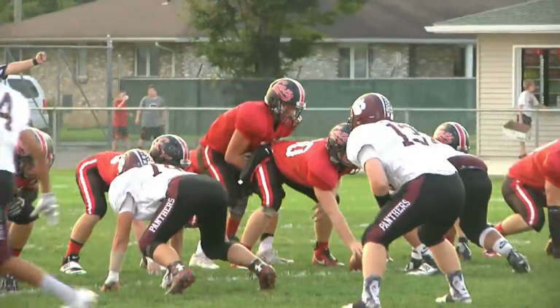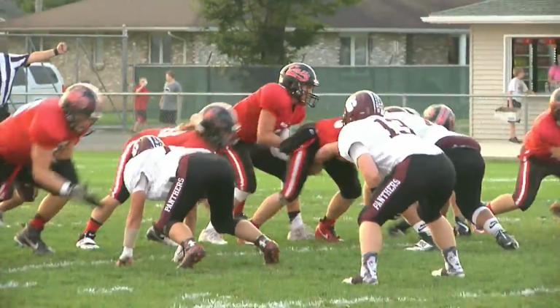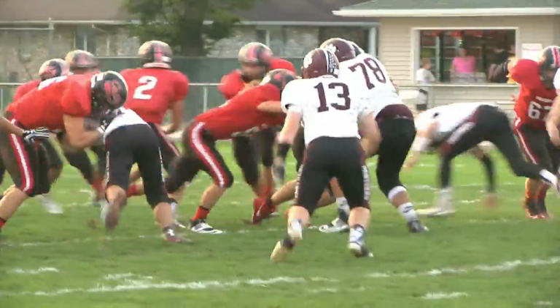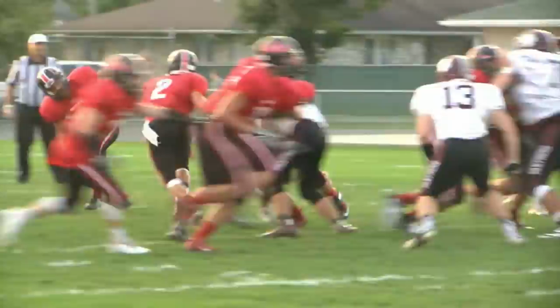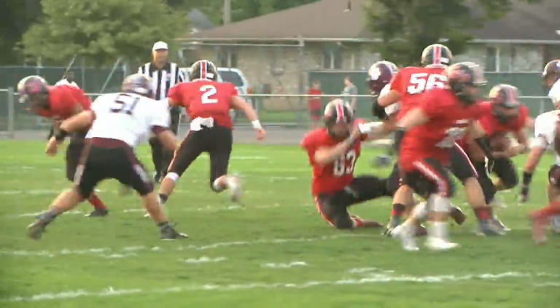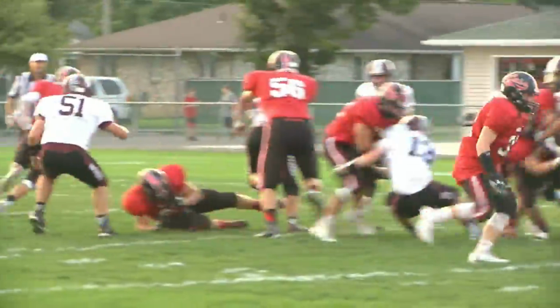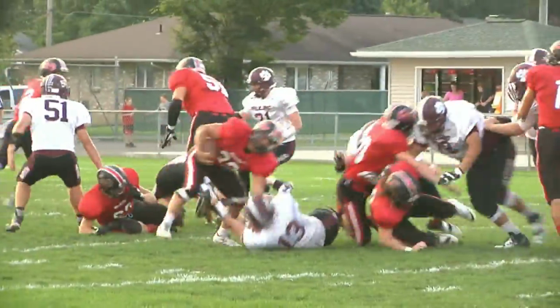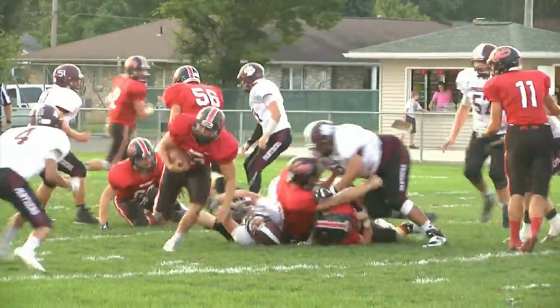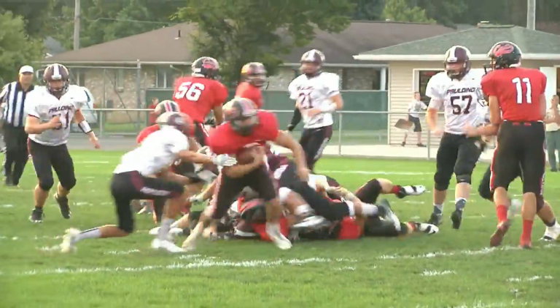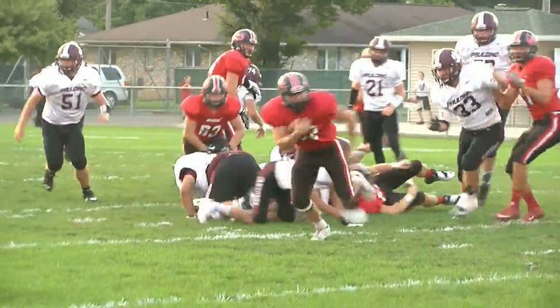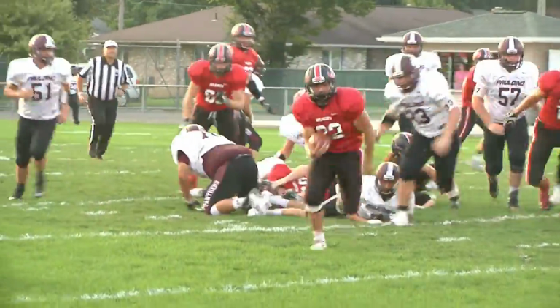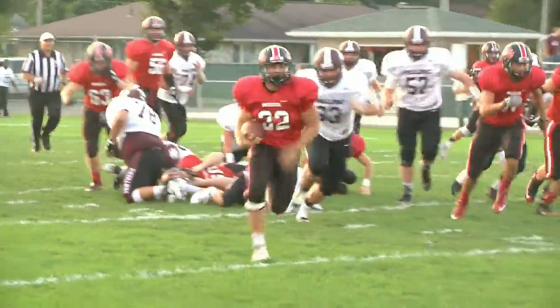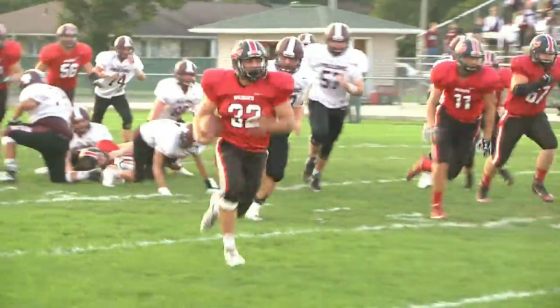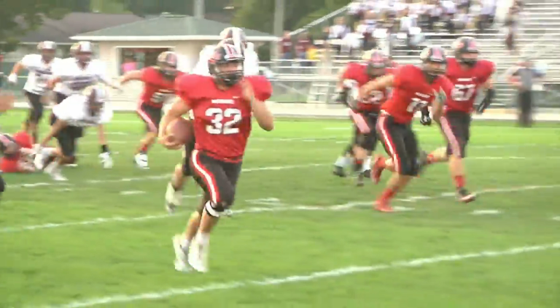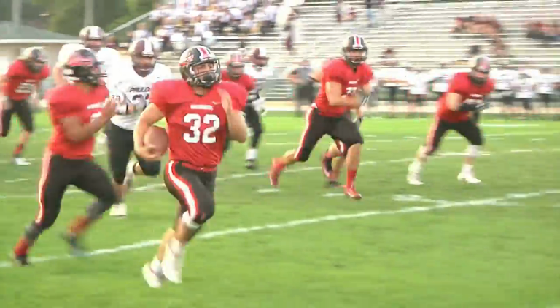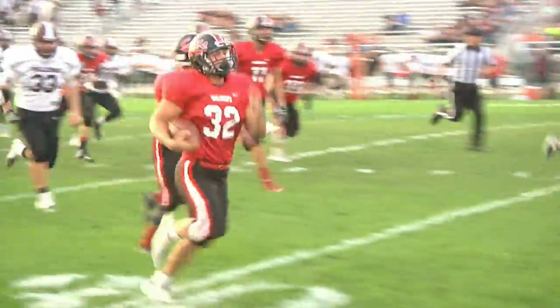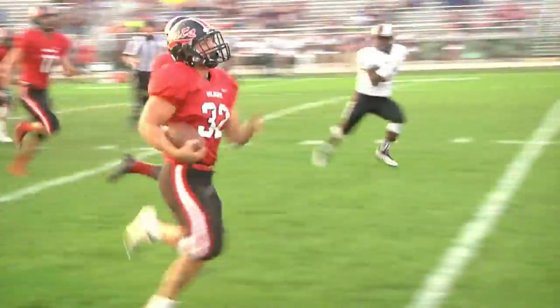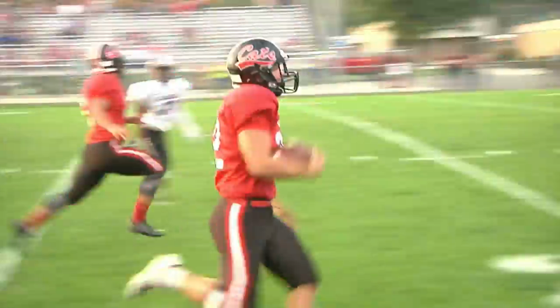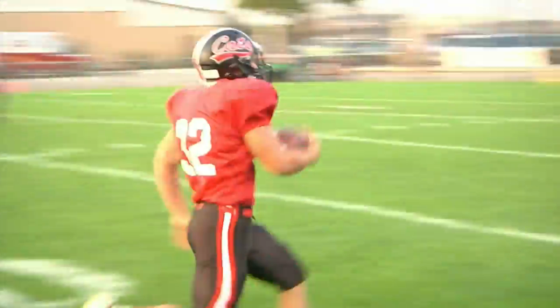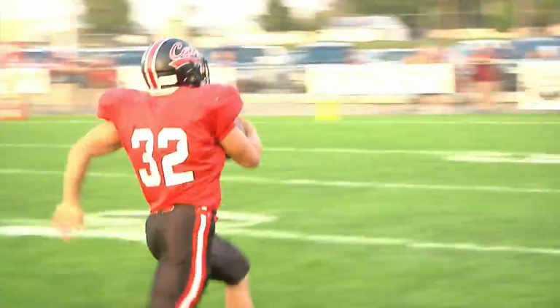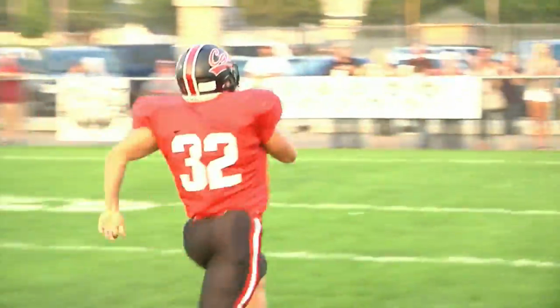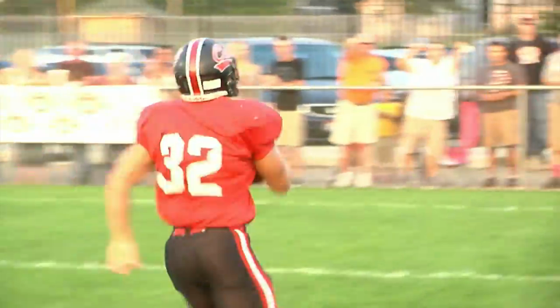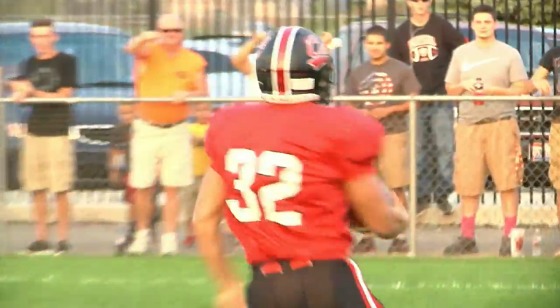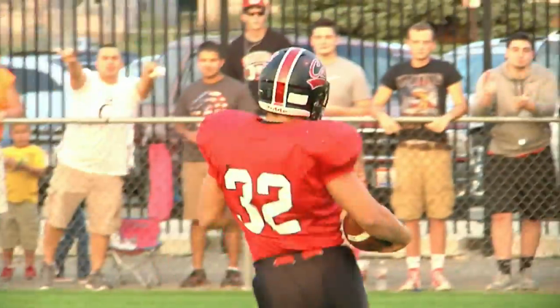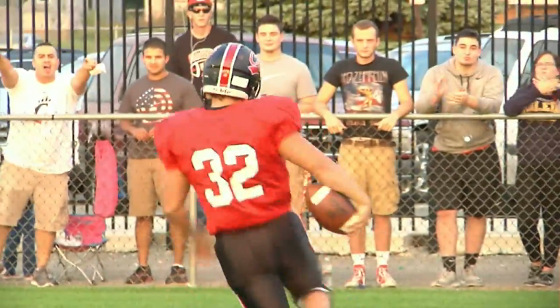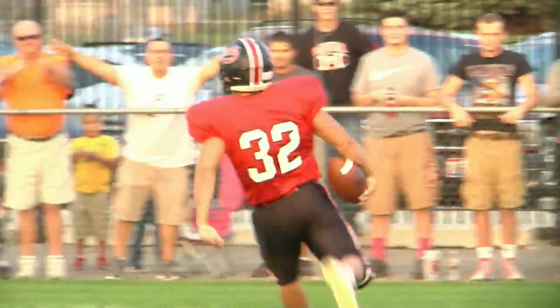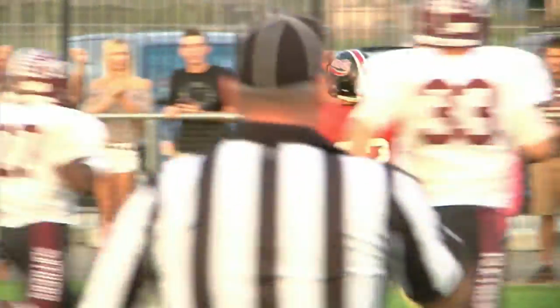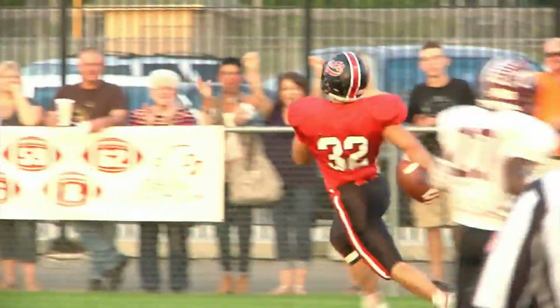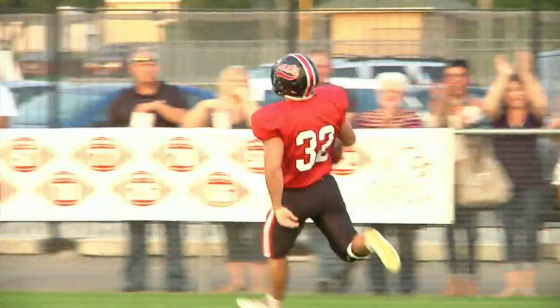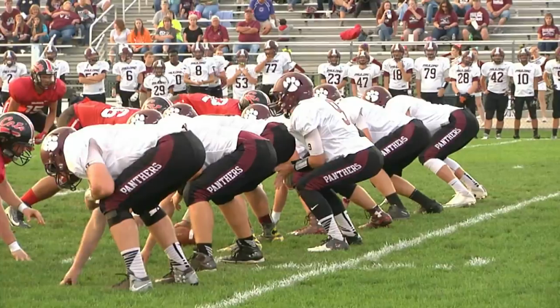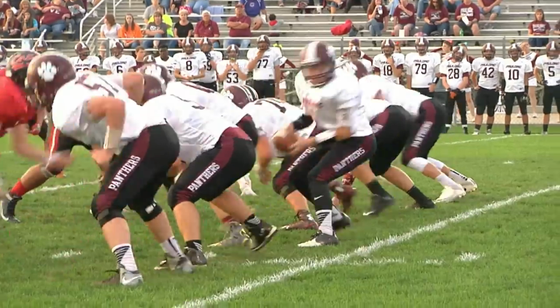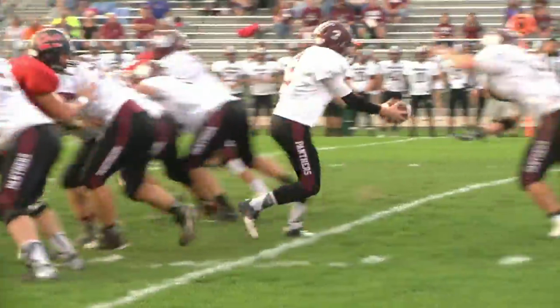First offensive play for the Jeffcats. Hunter Binkley takes the handoff and takes off for the end zone — a 50-yard quick strike.